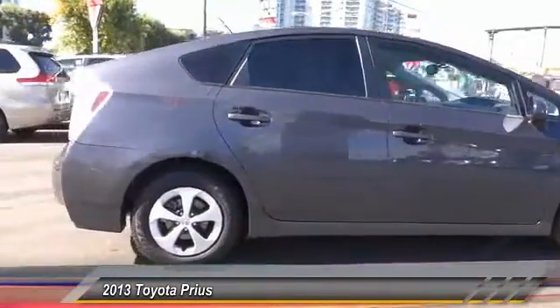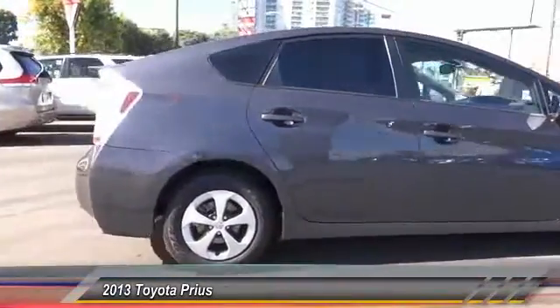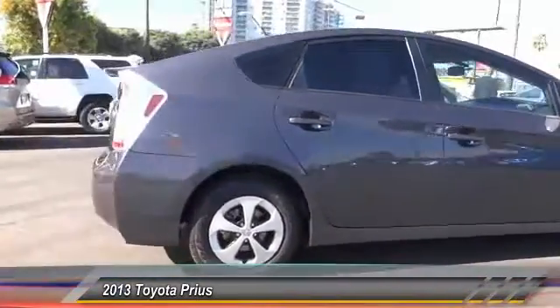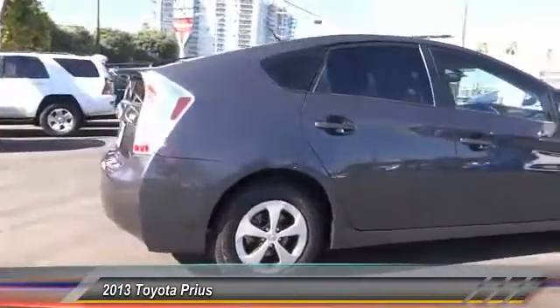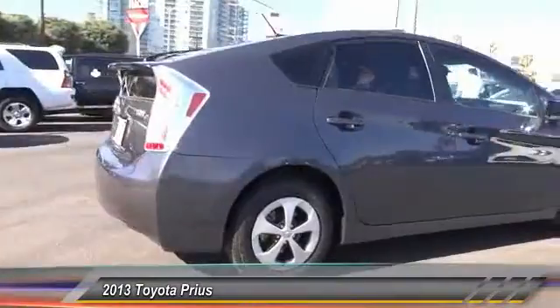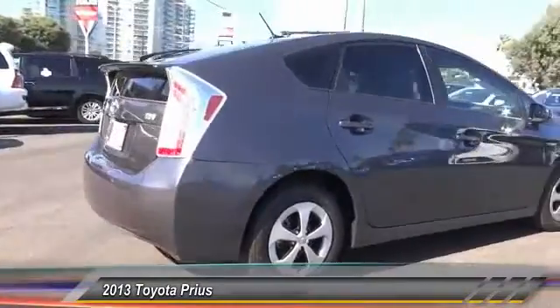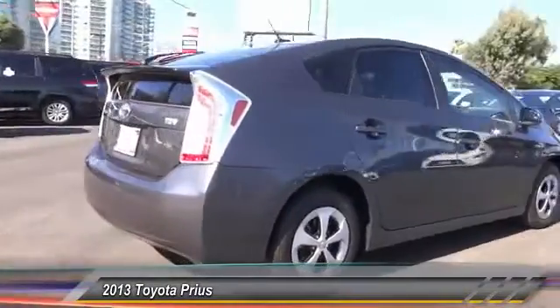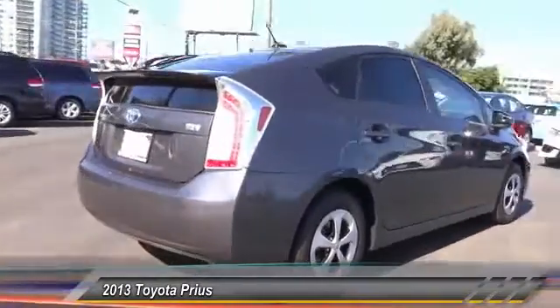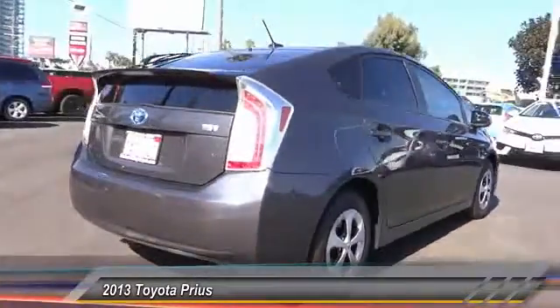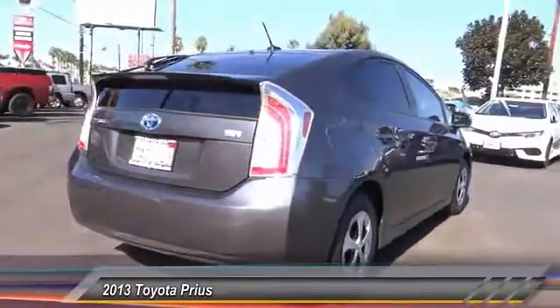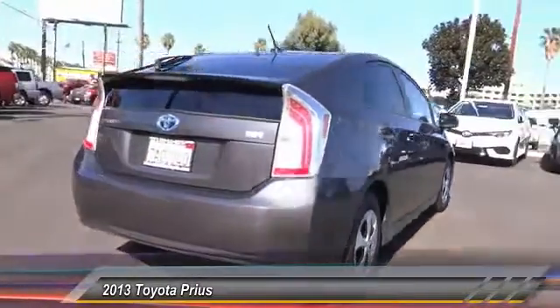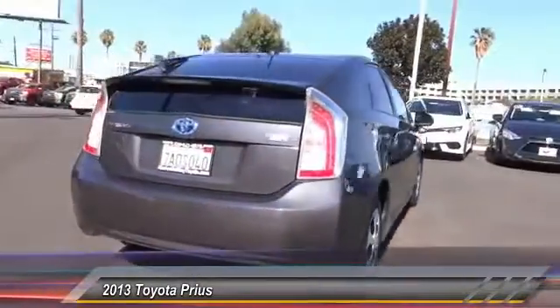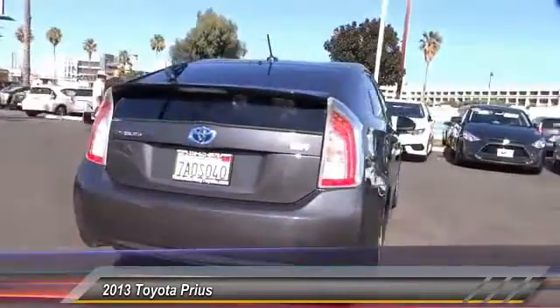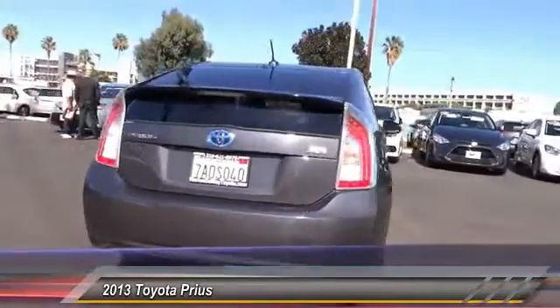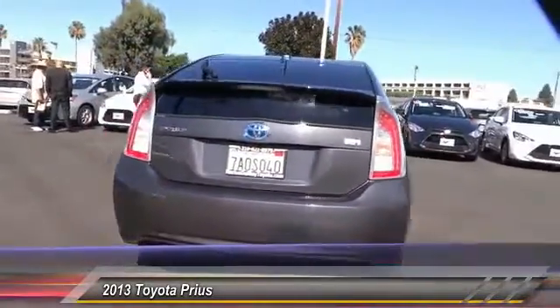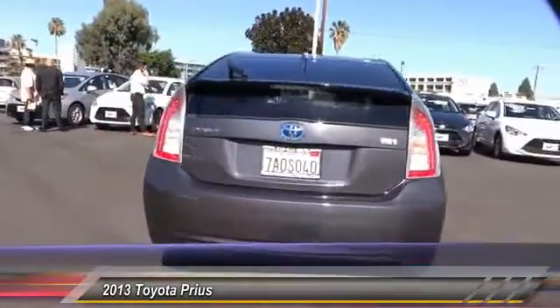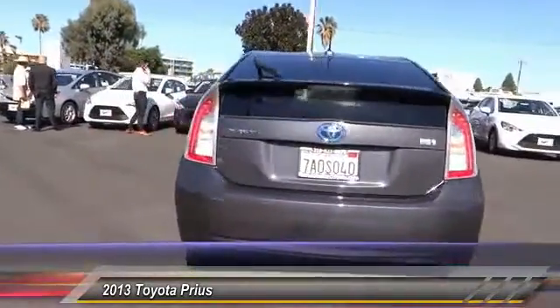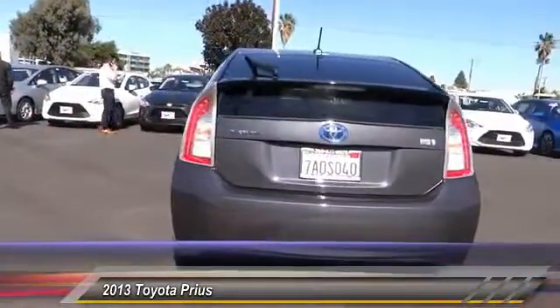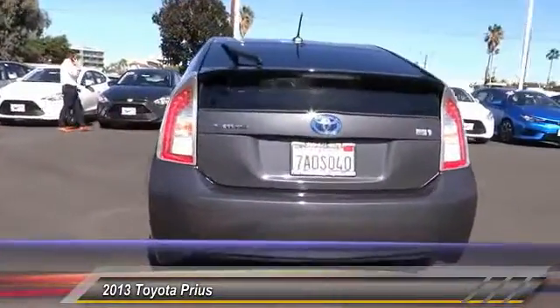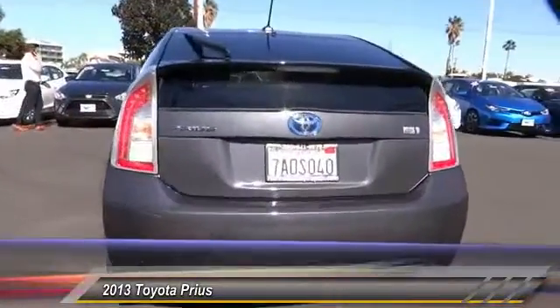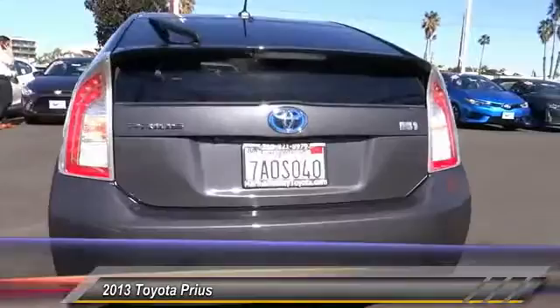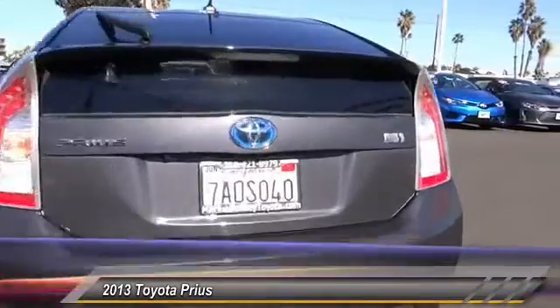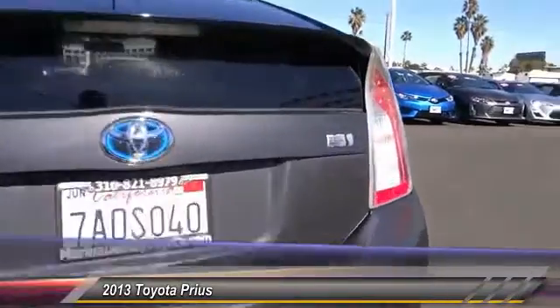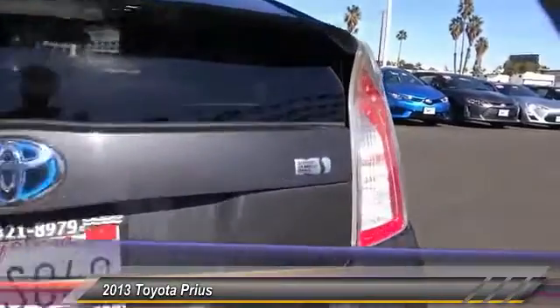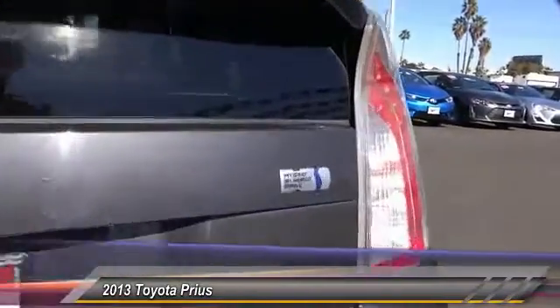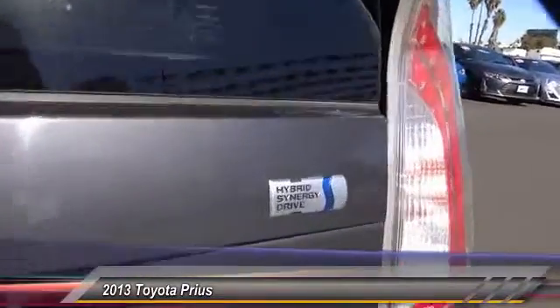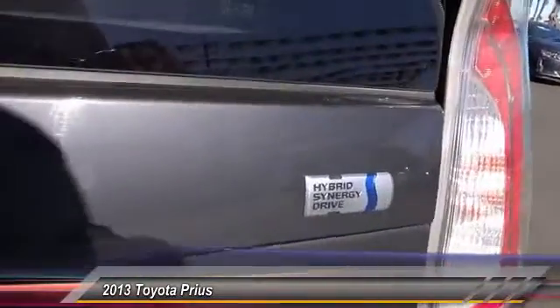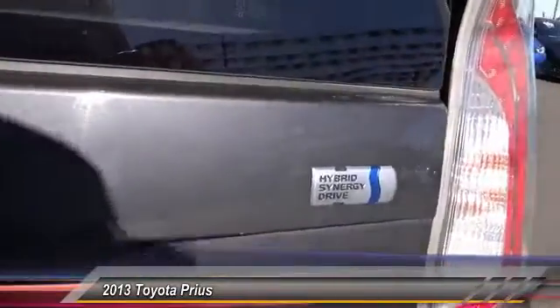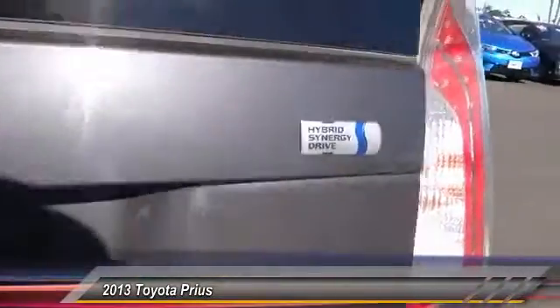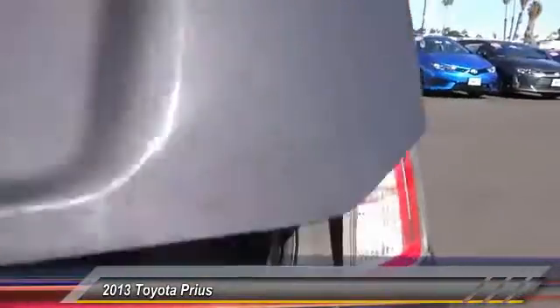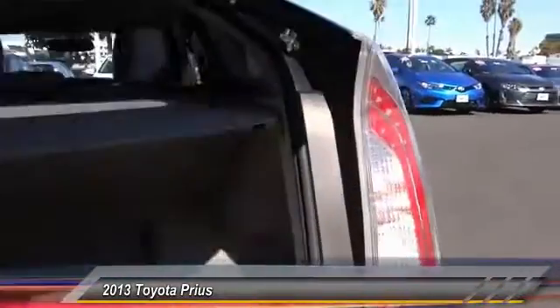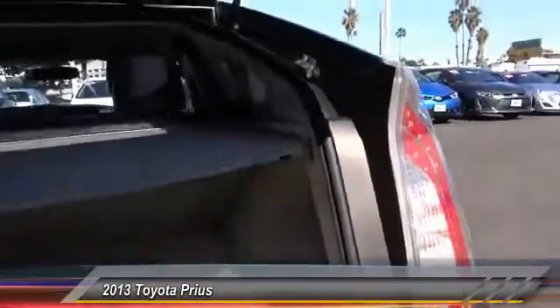One reason for its EPA-estimated combined 50 miles per gallon rating, and is priced below $25,000. This vehicle has less than 30,000 miles.